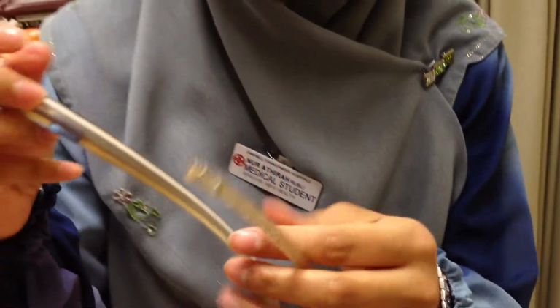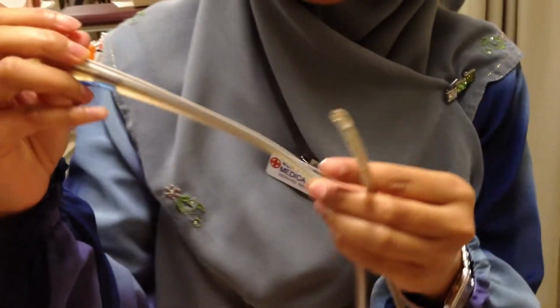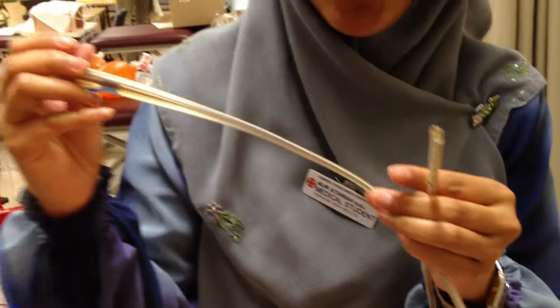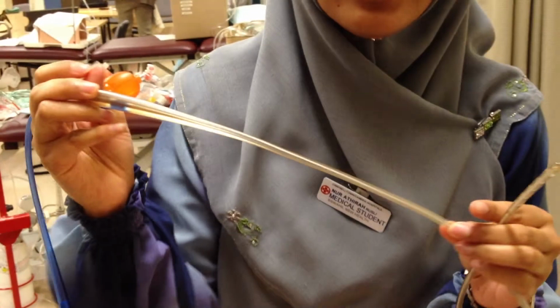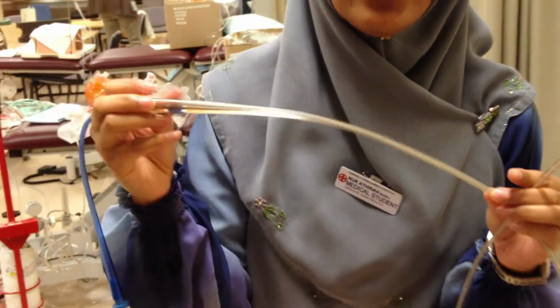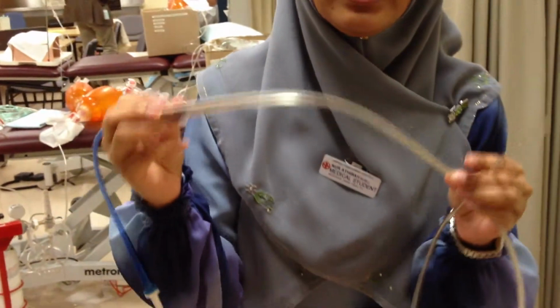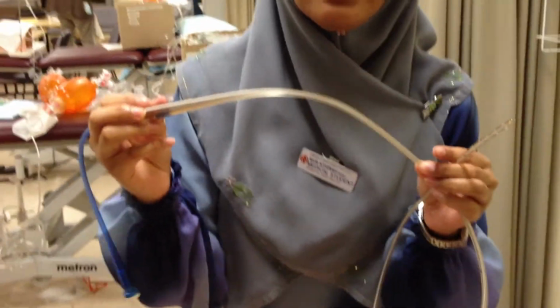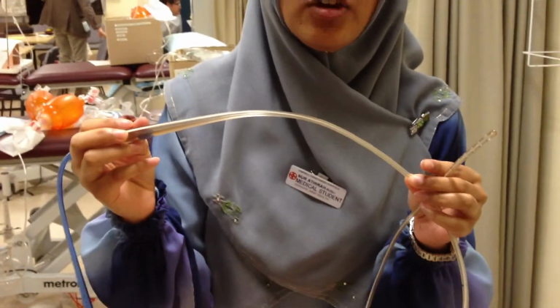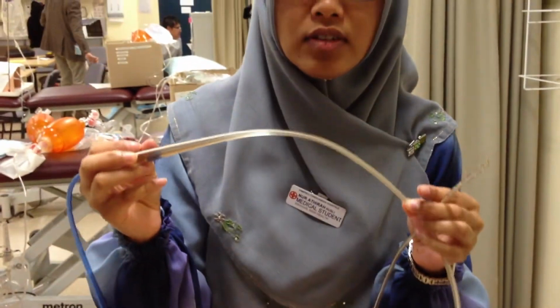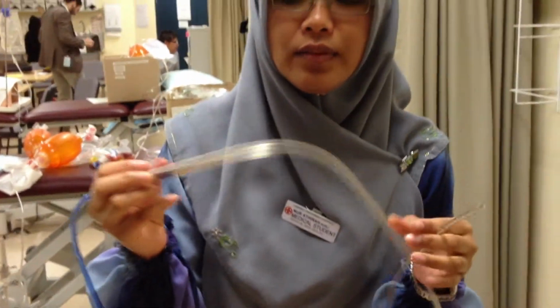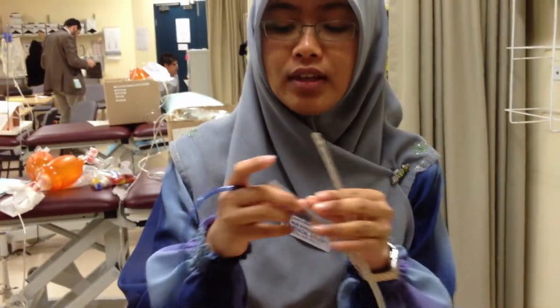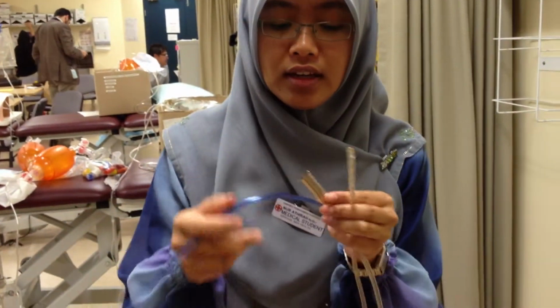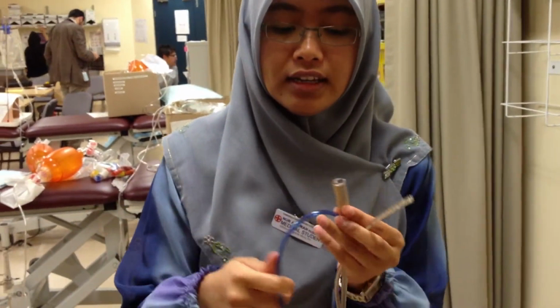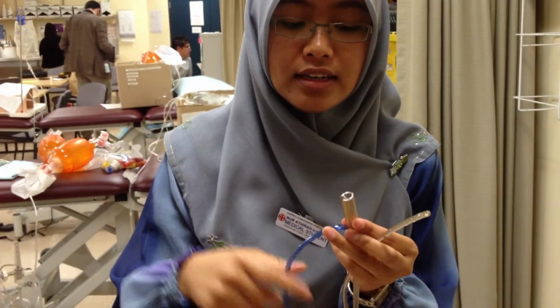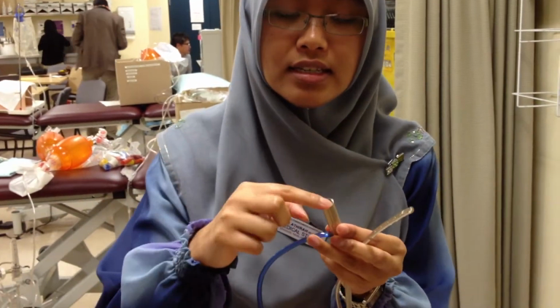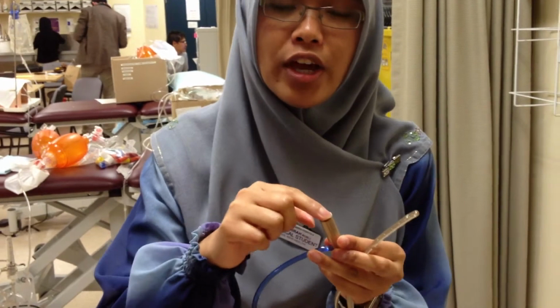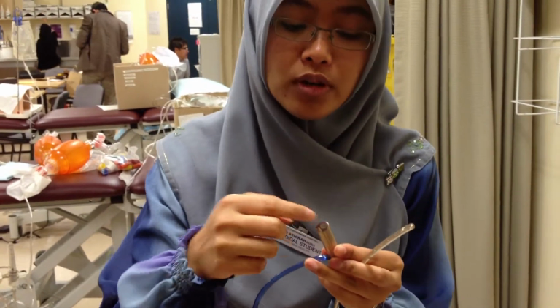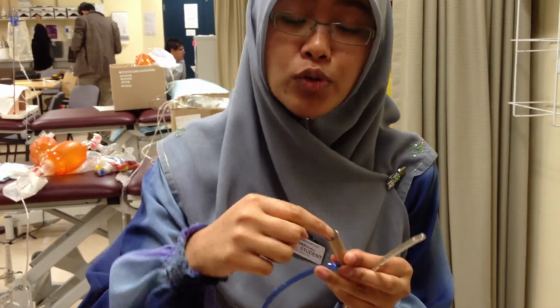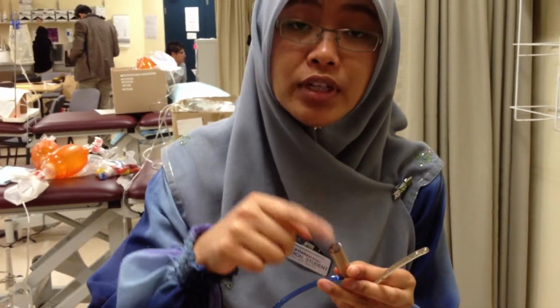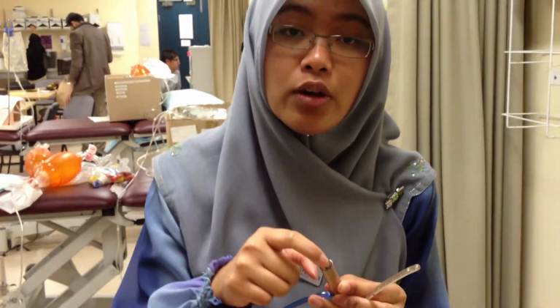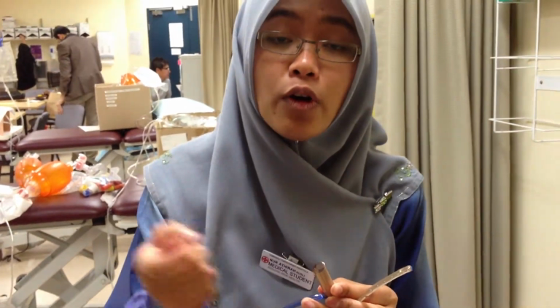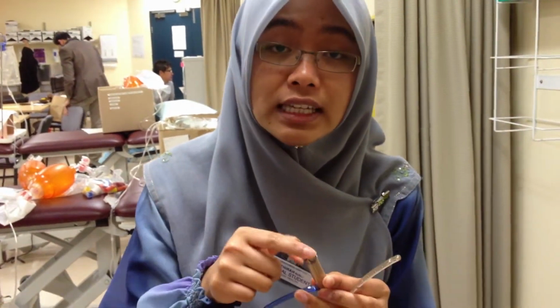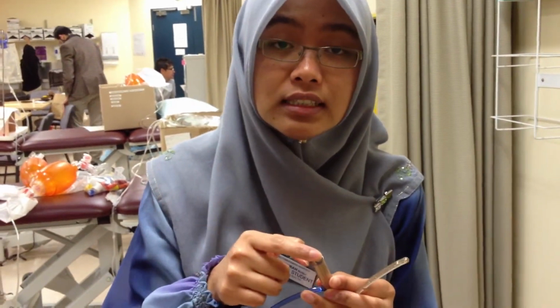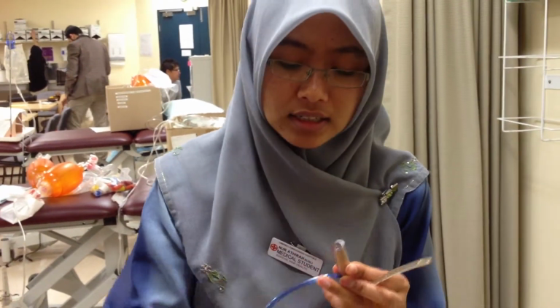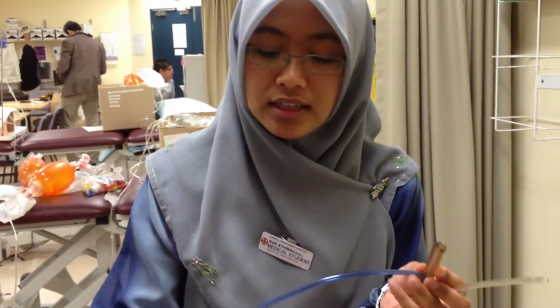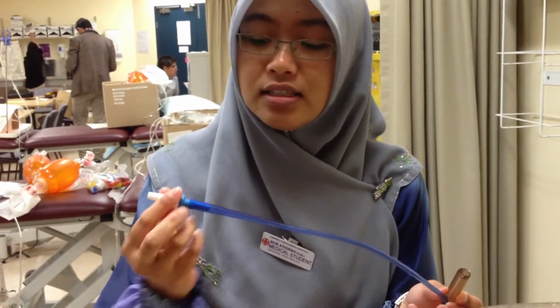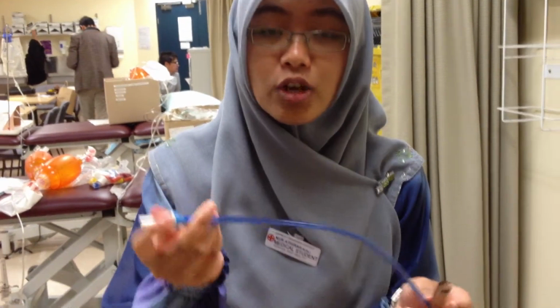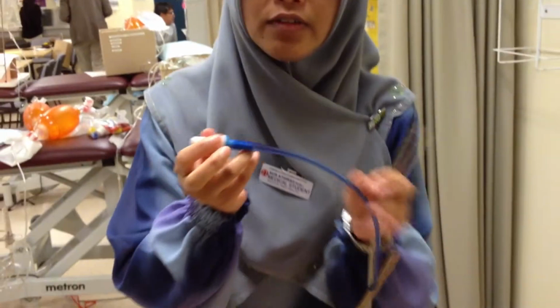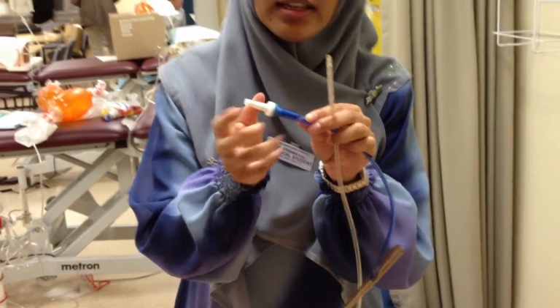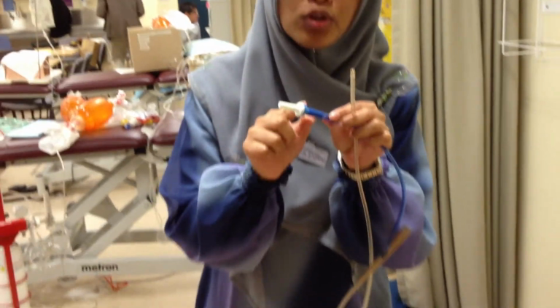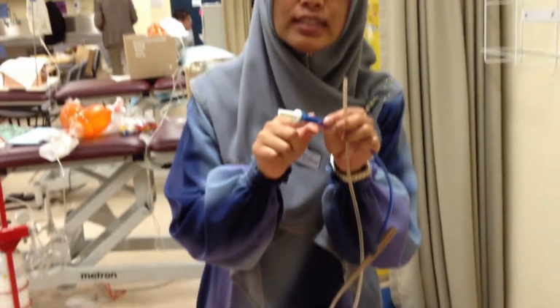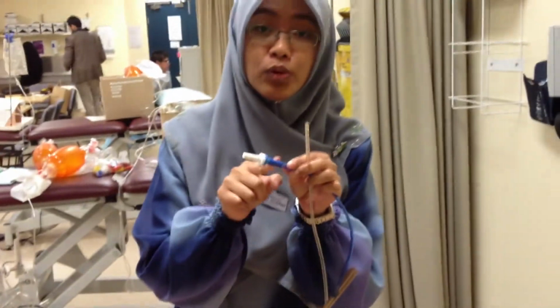It has this radiopaque effect so that it can be detected on the x-ray. This is where you want to aspirate and also for feeding. This is just normal and you connect it to the giving set.